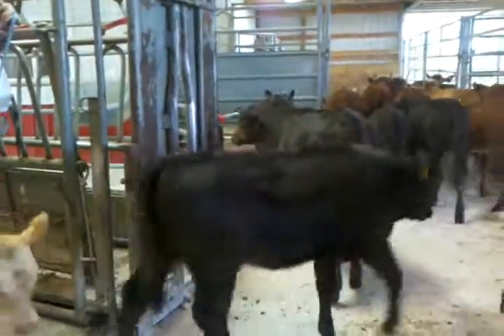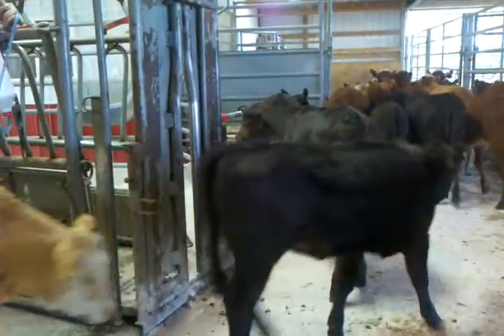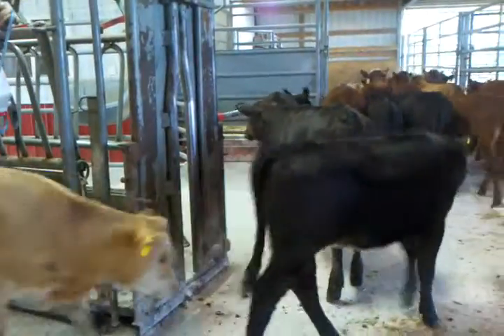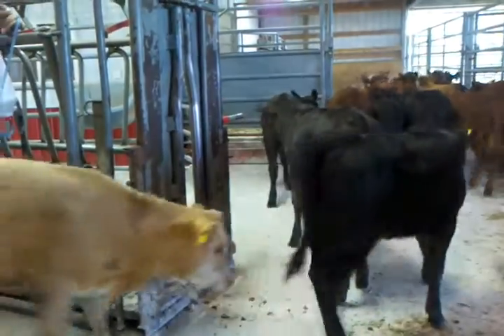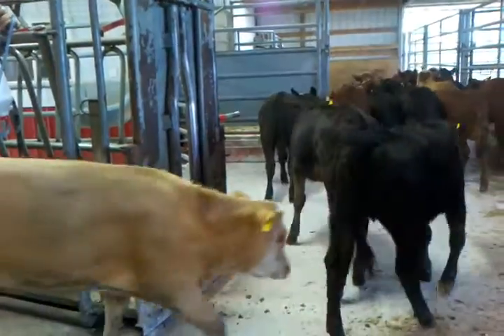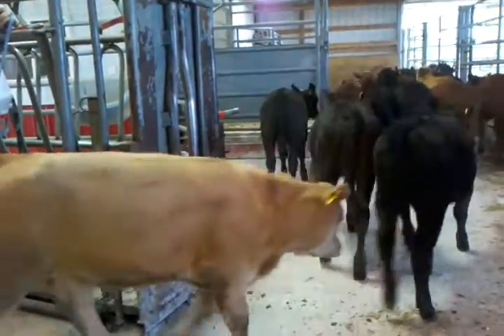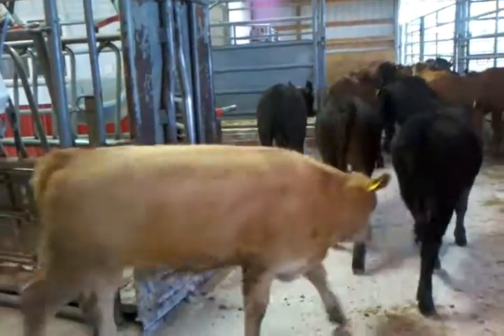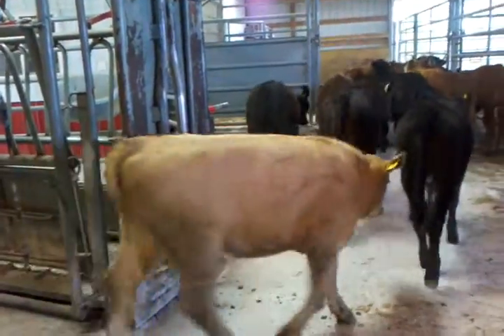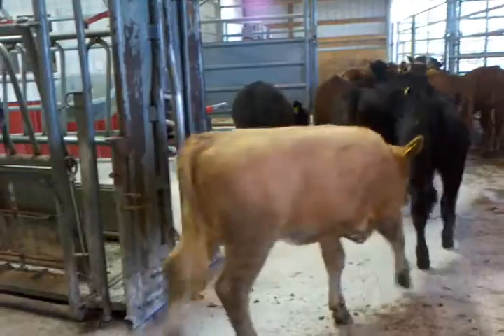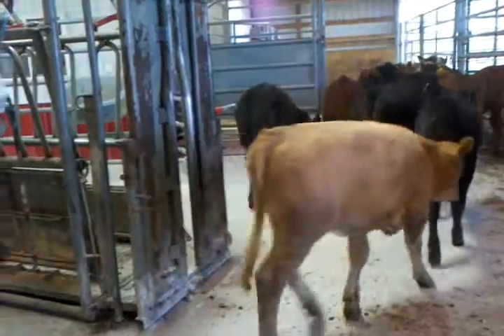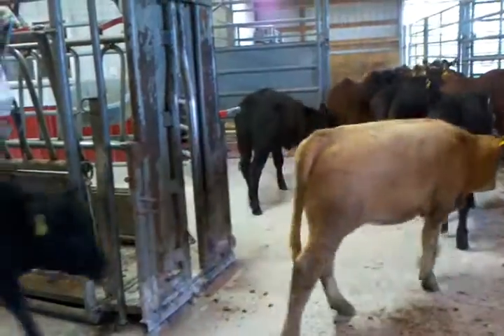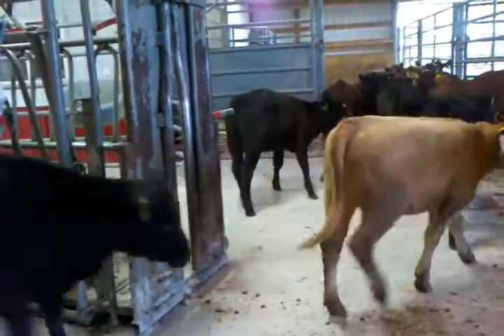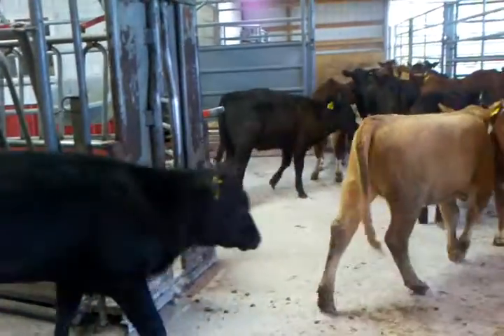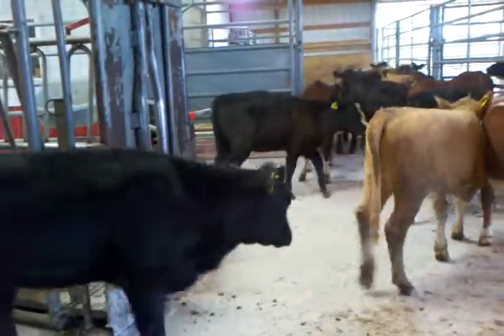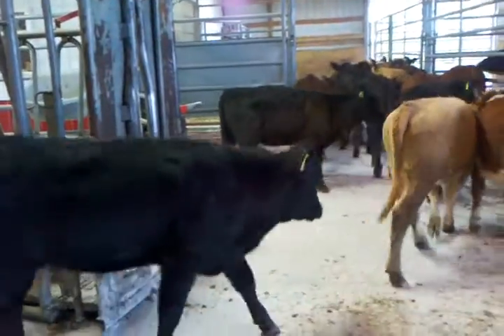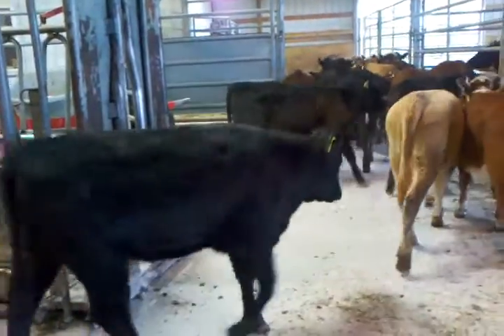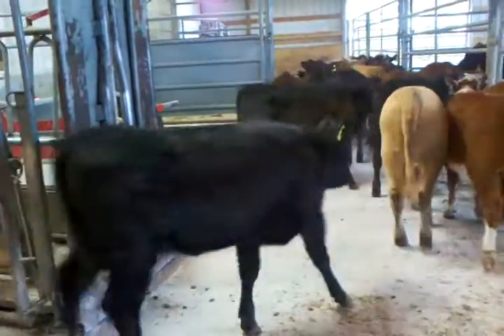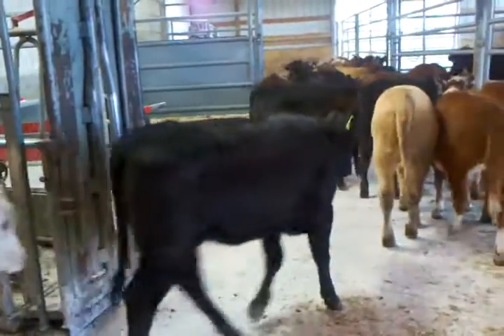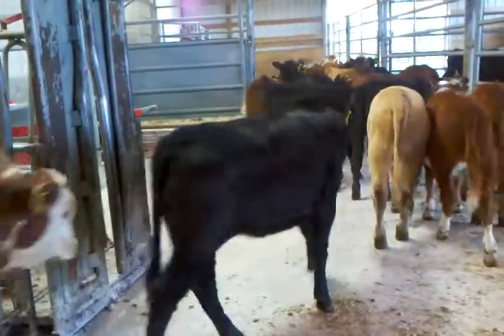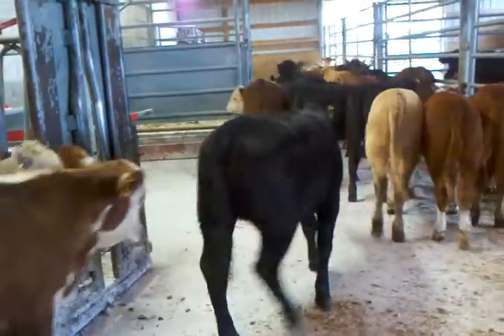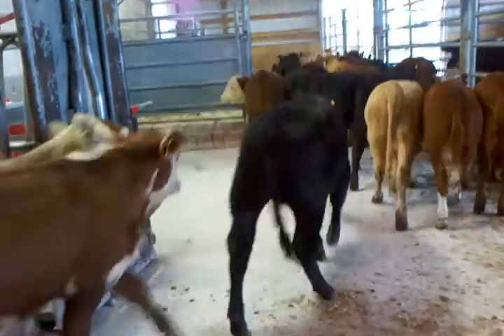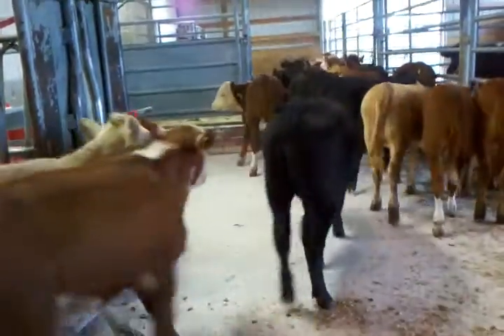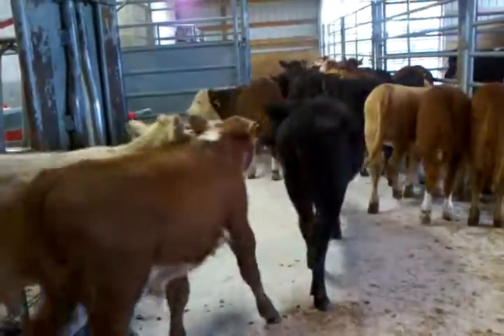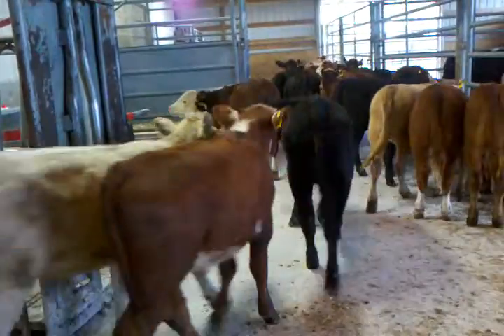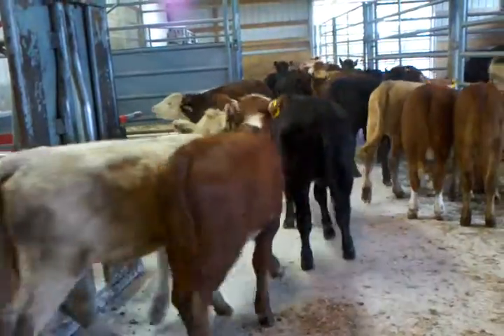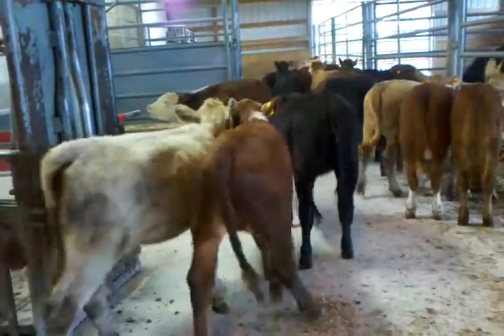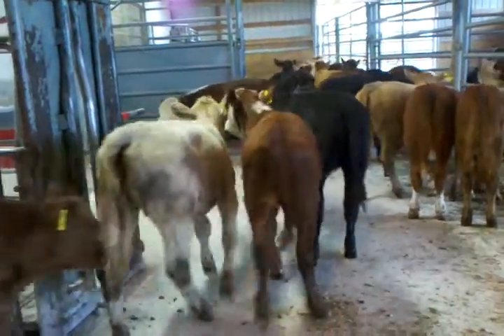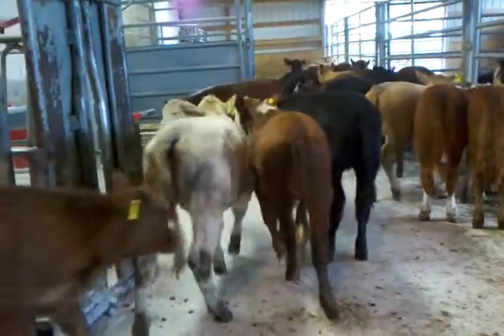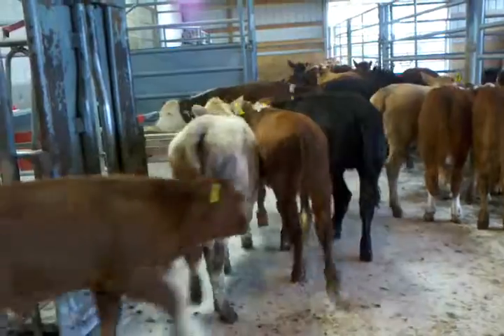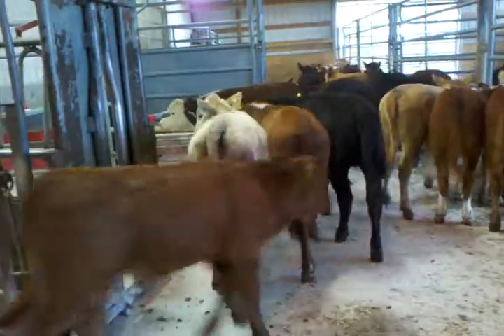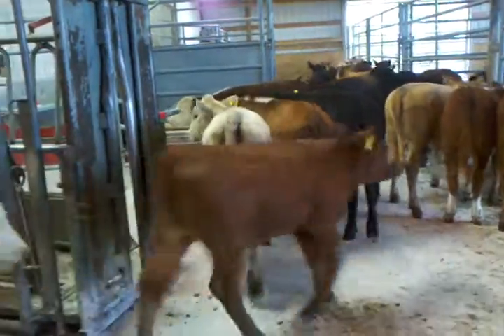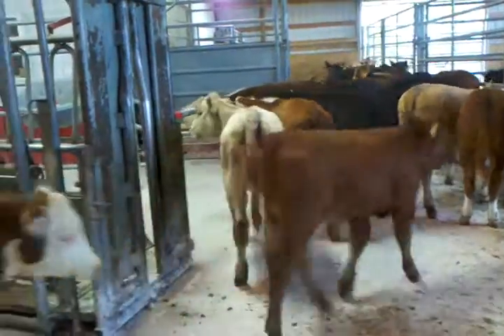They'd make great replacement cattle, these heifers would, or great for the feedlot. Call 715-218-0318.